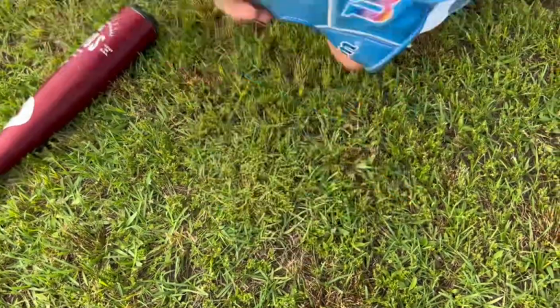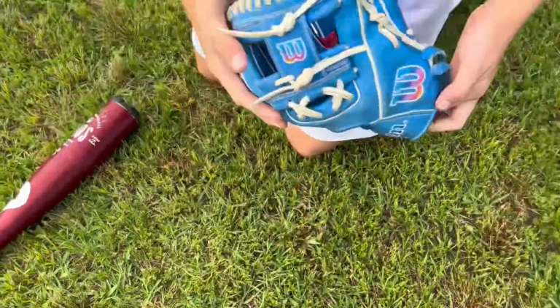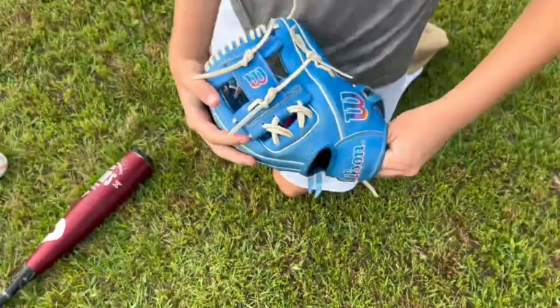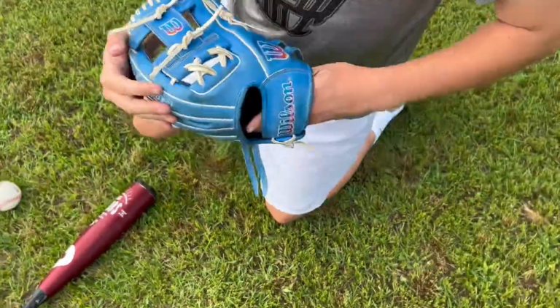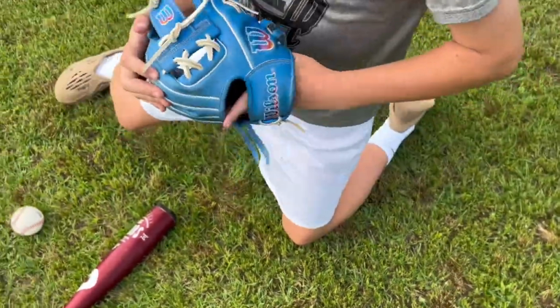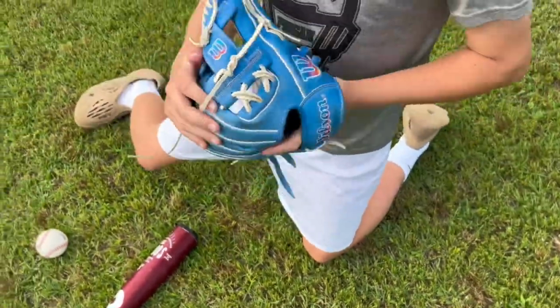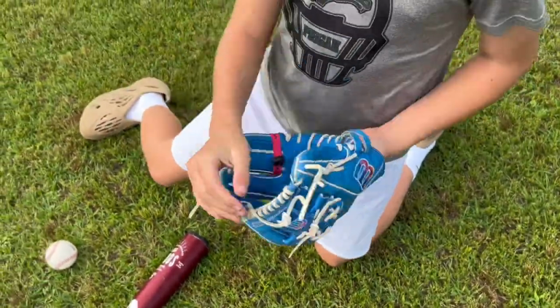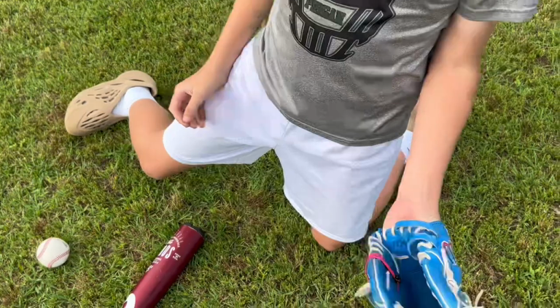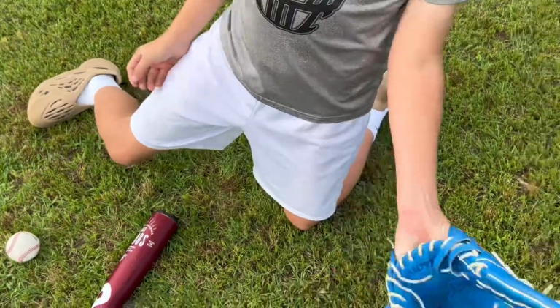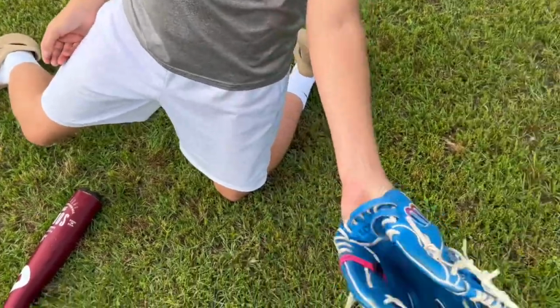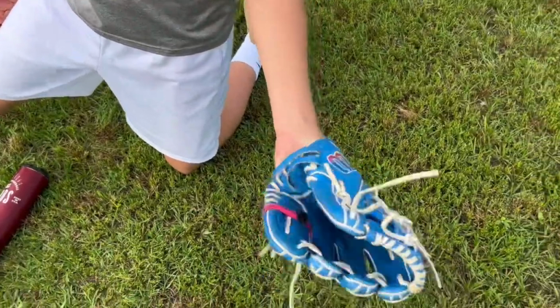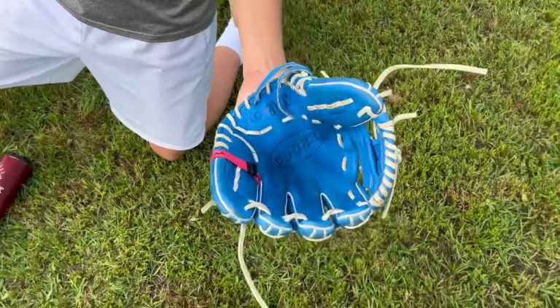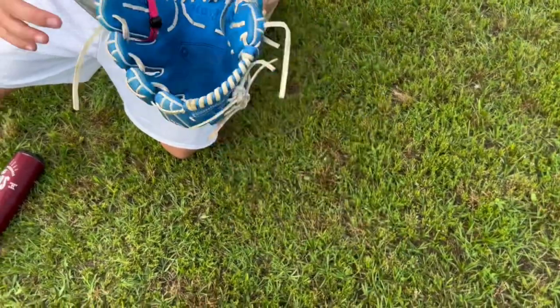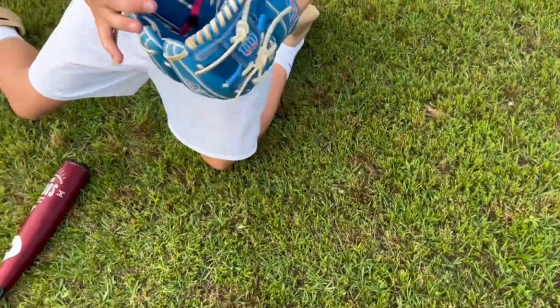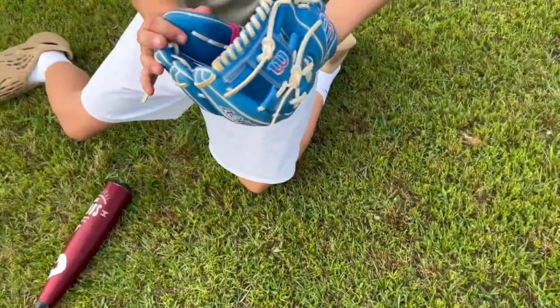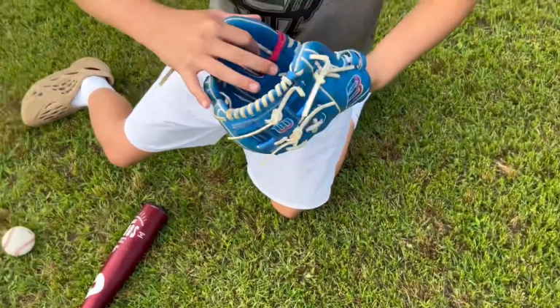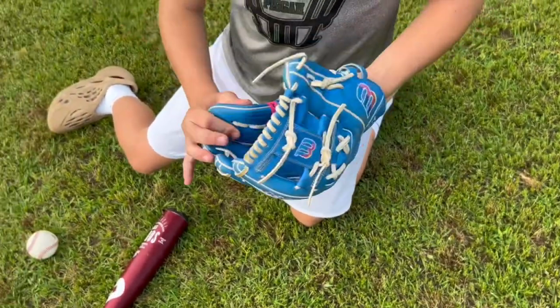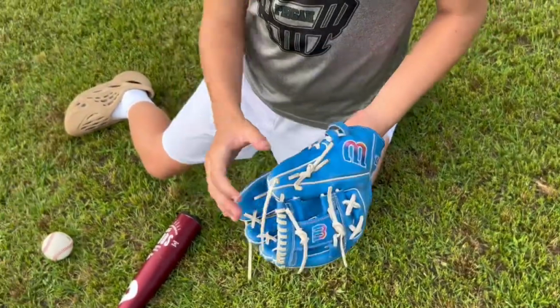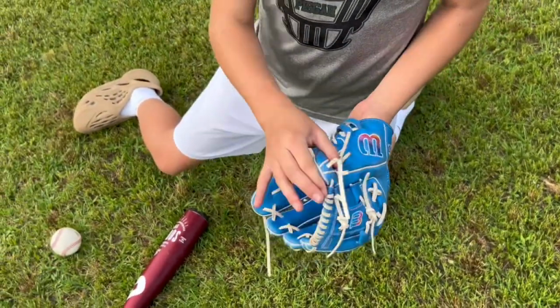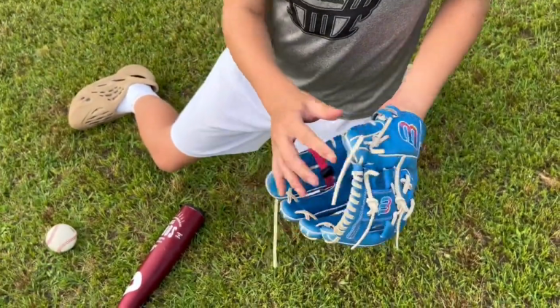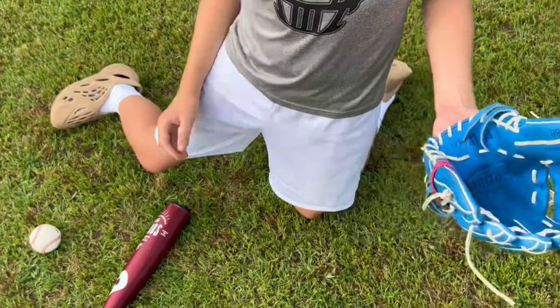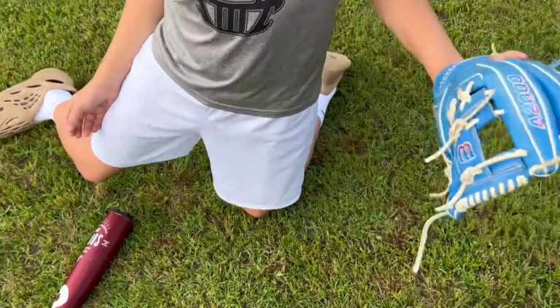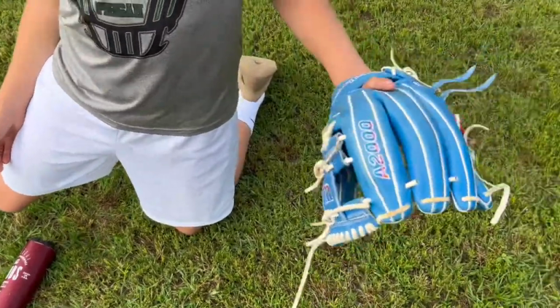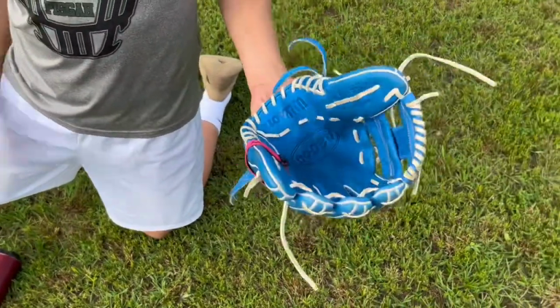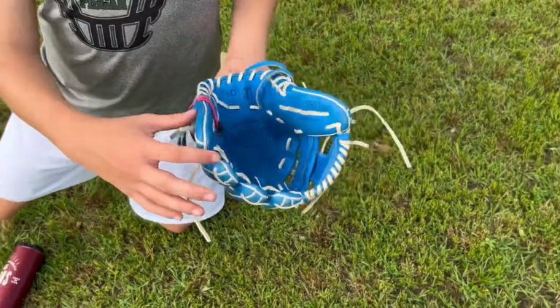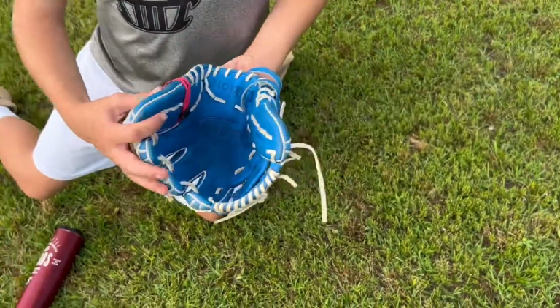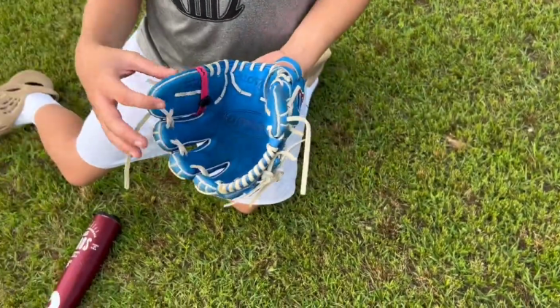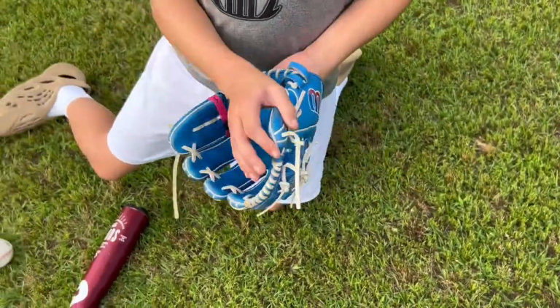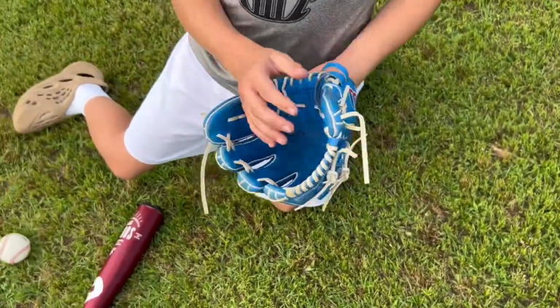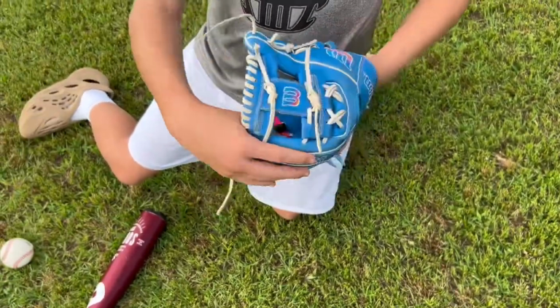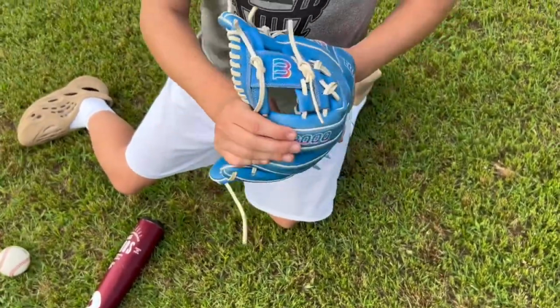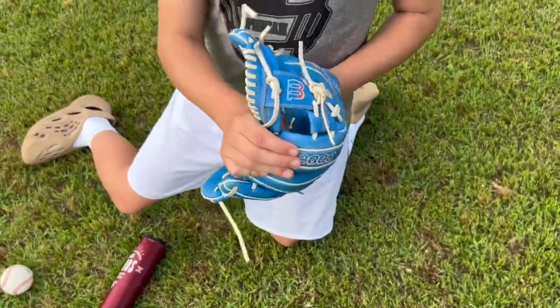You're gonna see a big change at about this point where you can close it a little faster. Make sure you form your glove how you want to during this process. We like to flare the pinky, flare the thumb, and roll the fingers in.